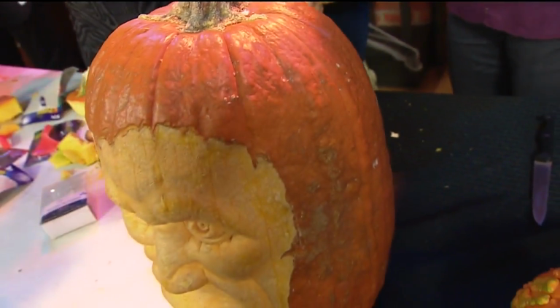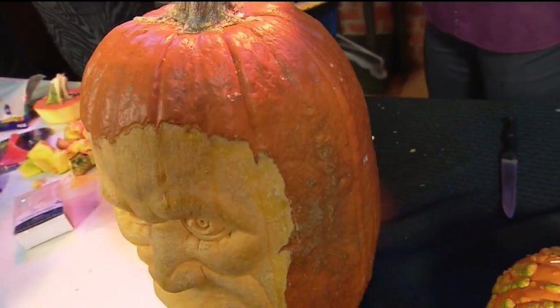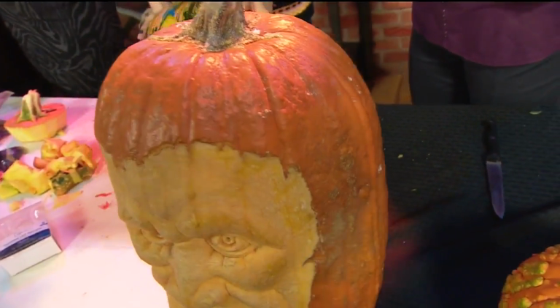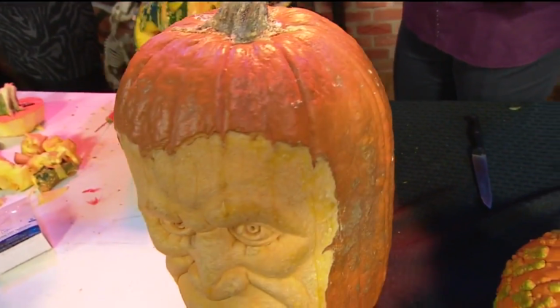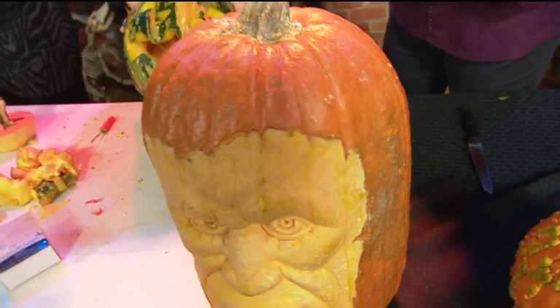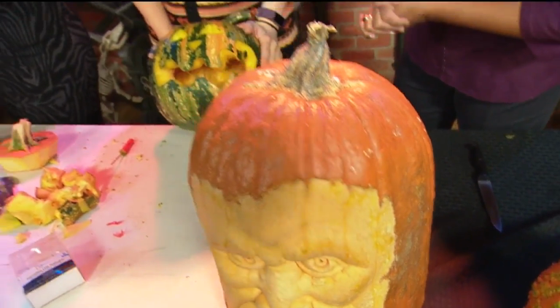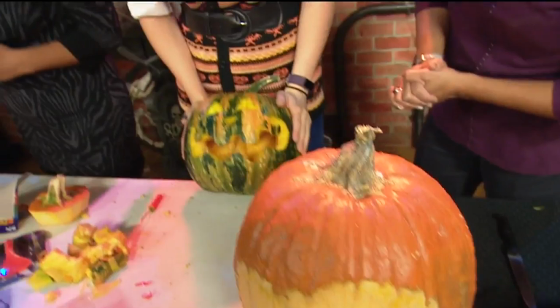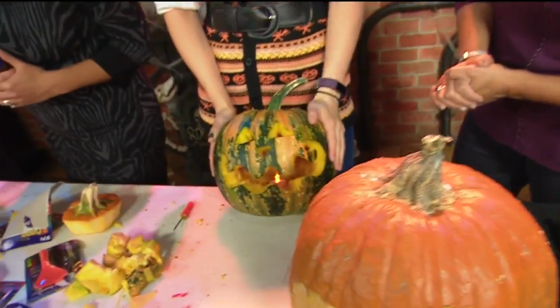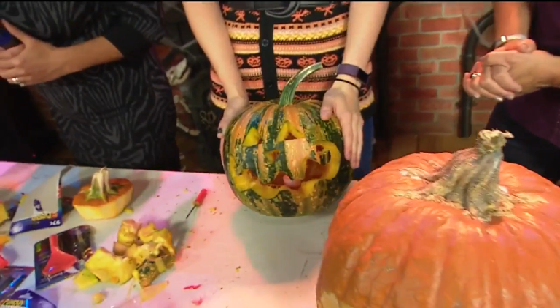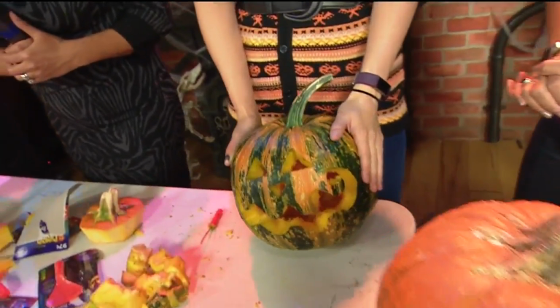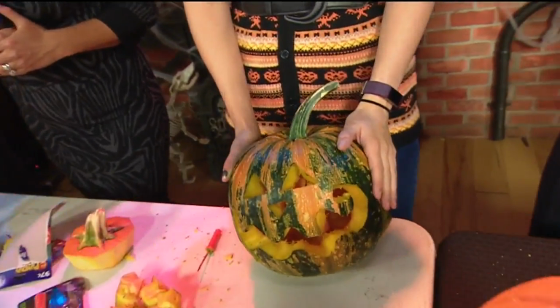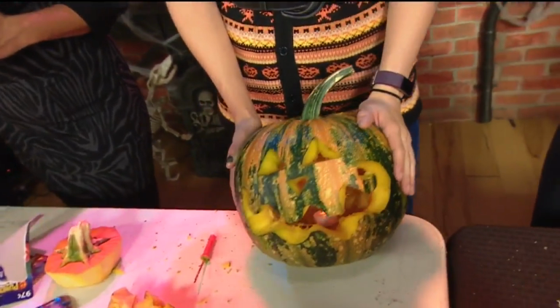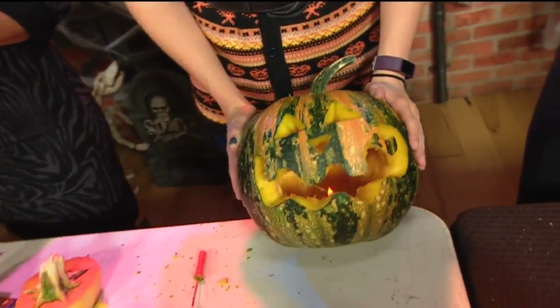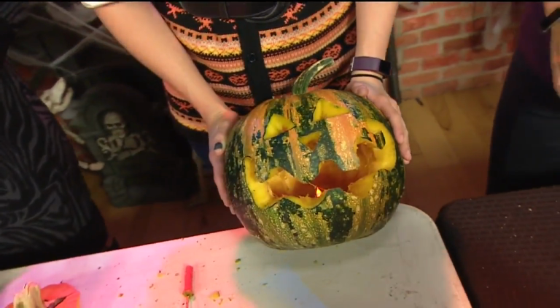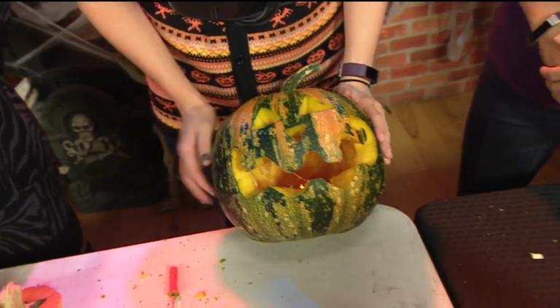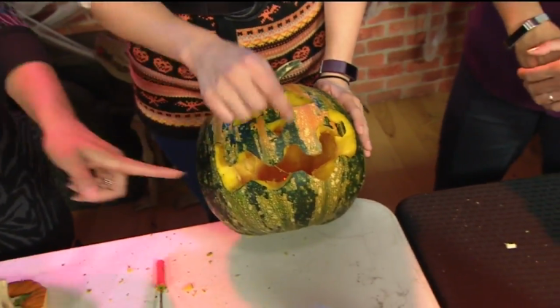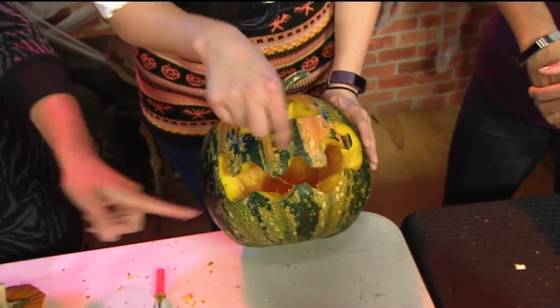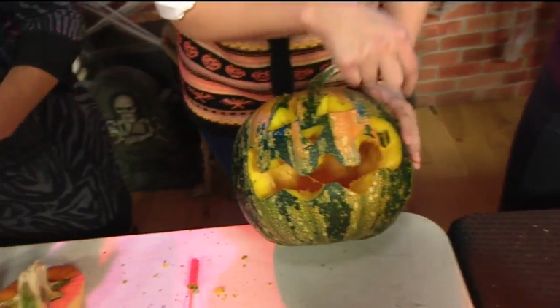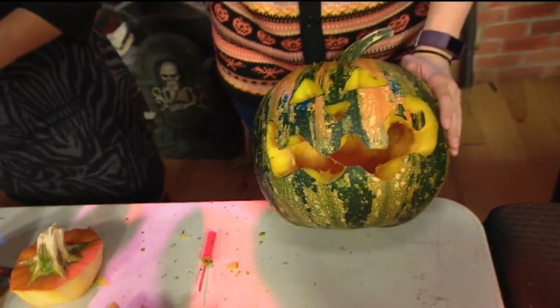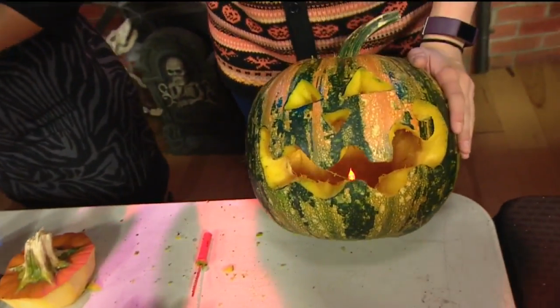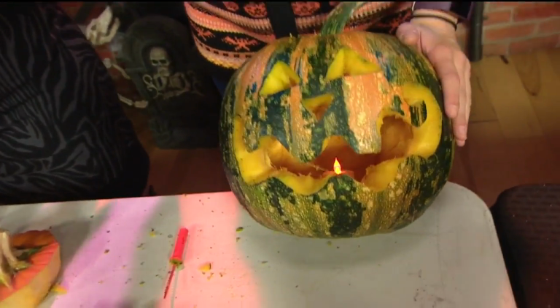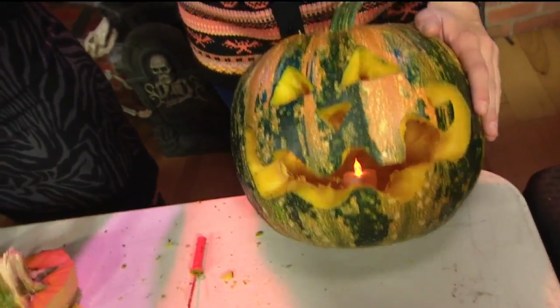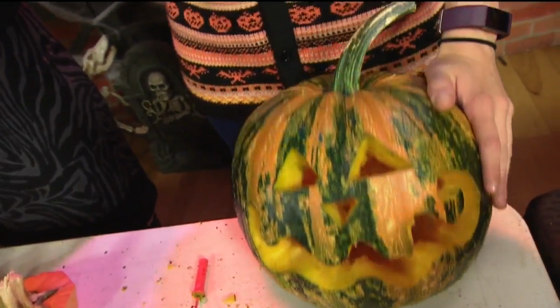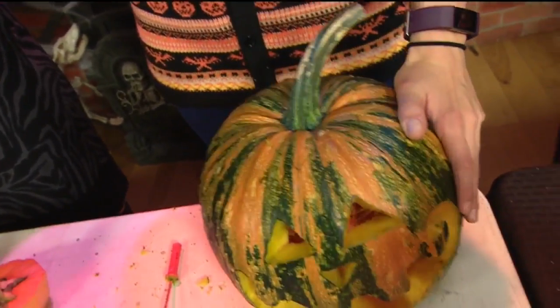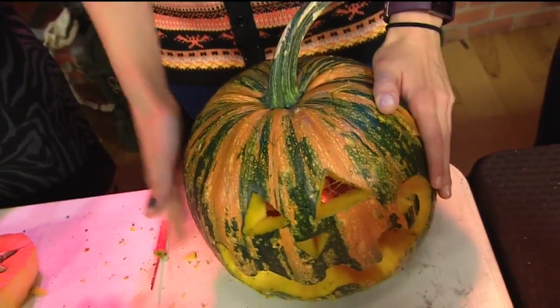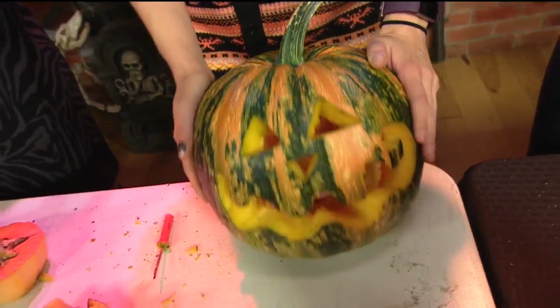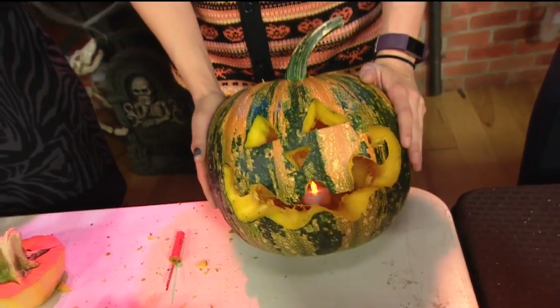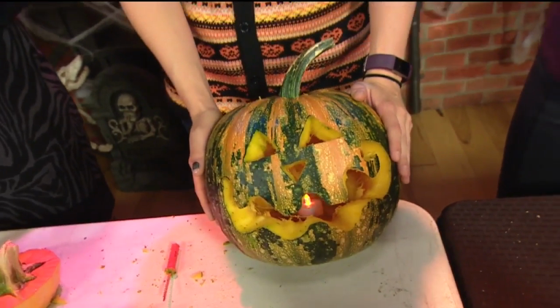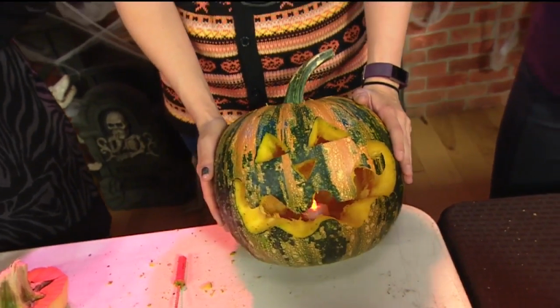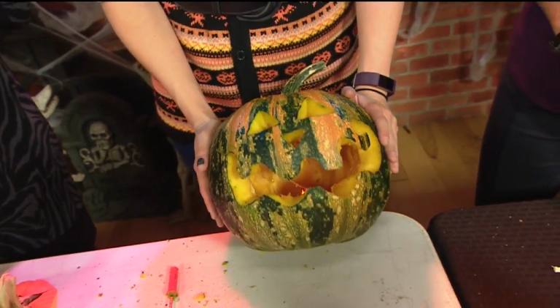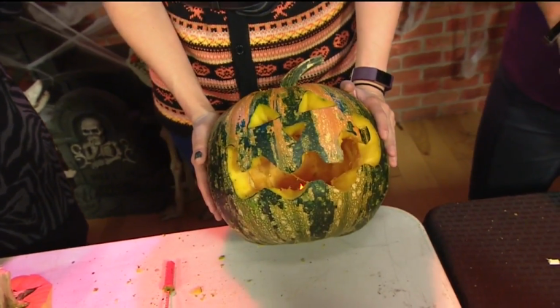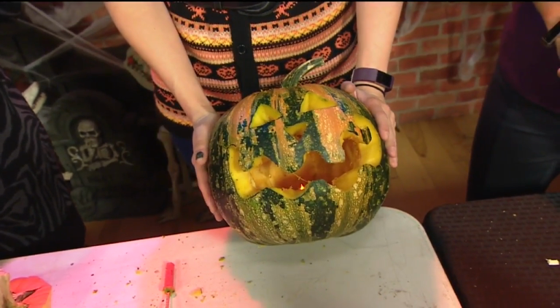Tessa, what's your design? So I did a basic jack-o-lantern. I love it! I did the mouth a little bit different and I thought it was pretty easy.